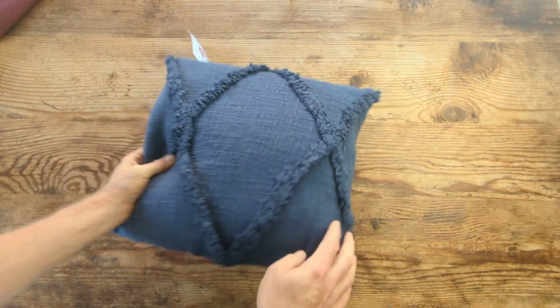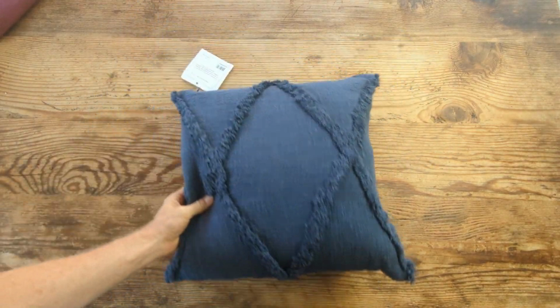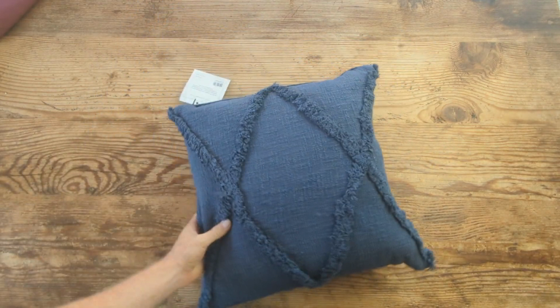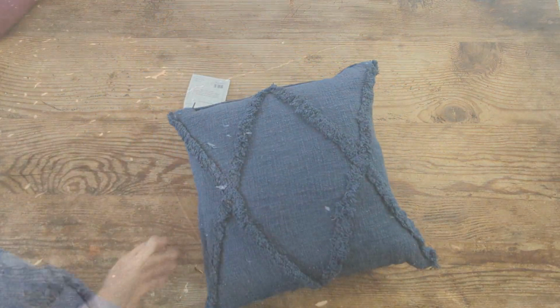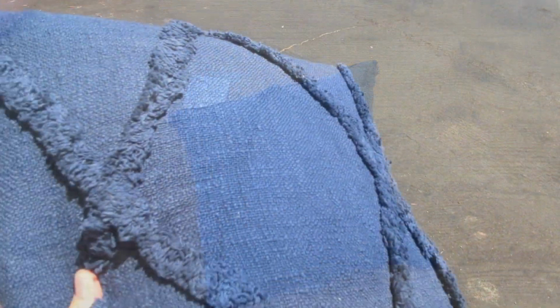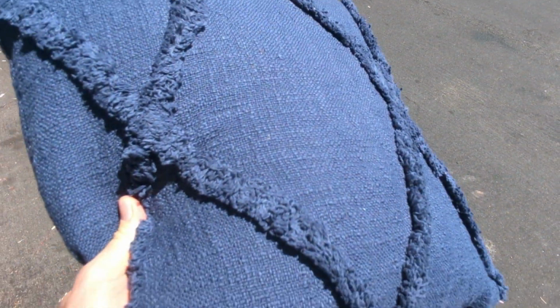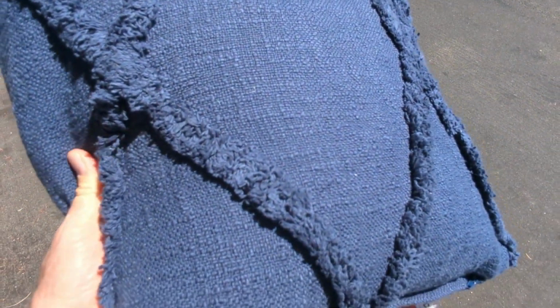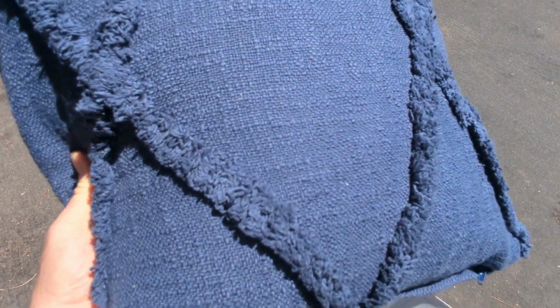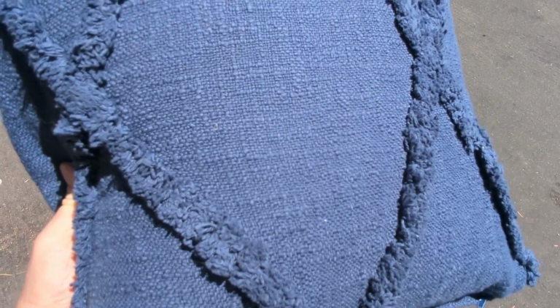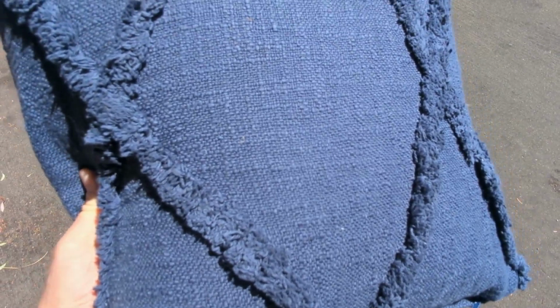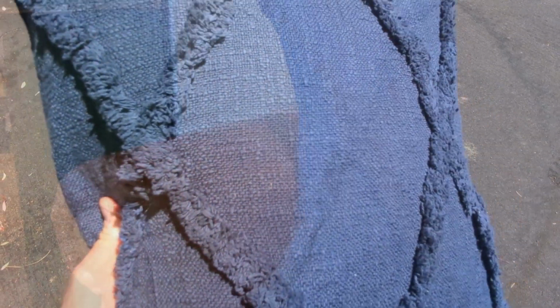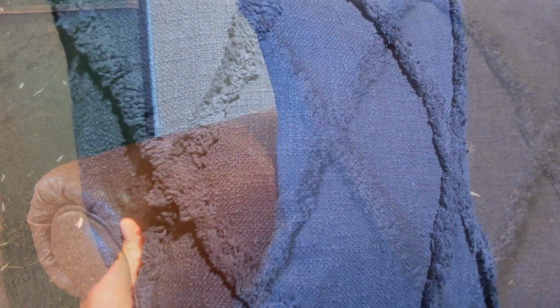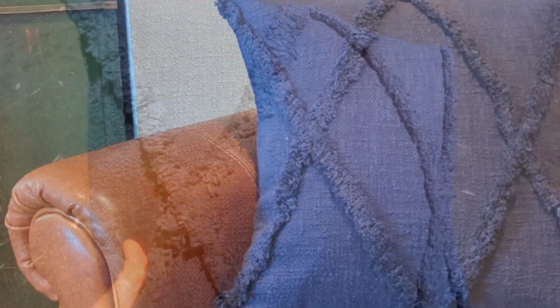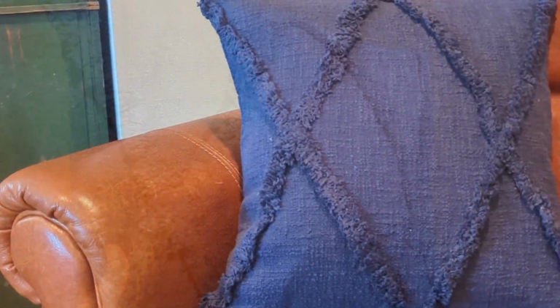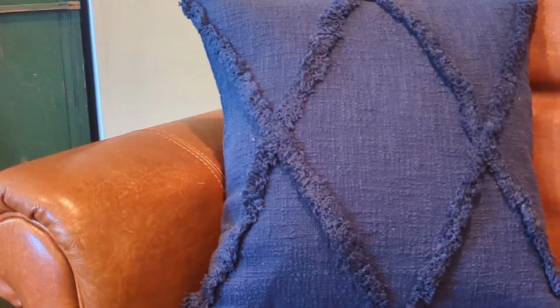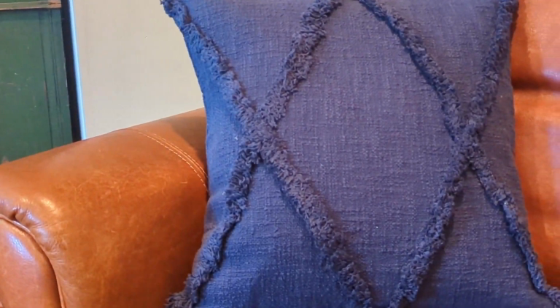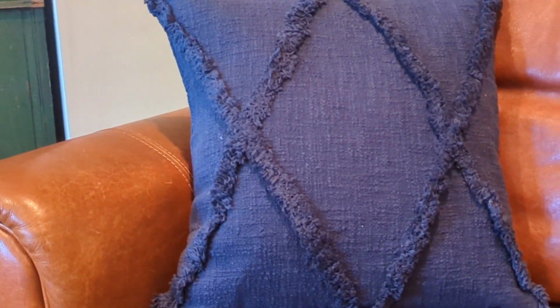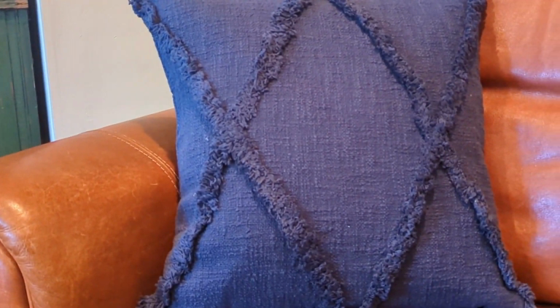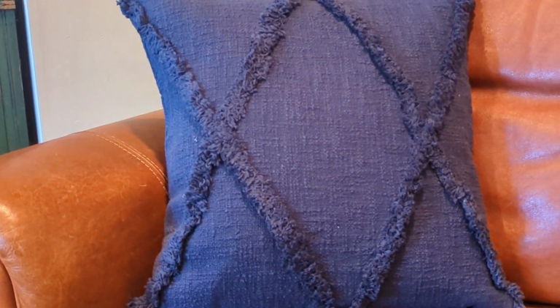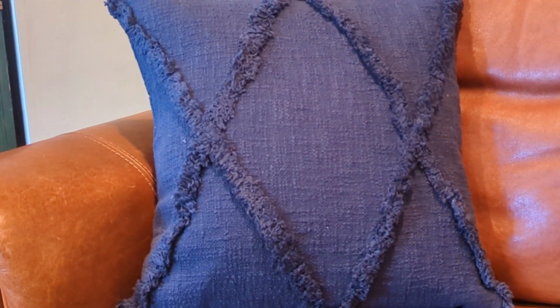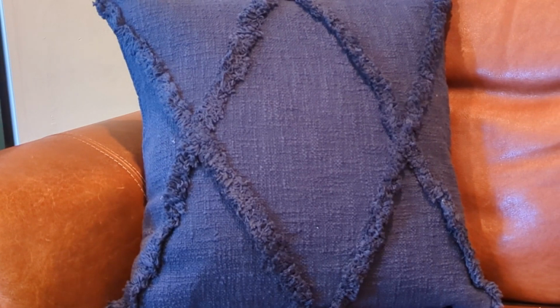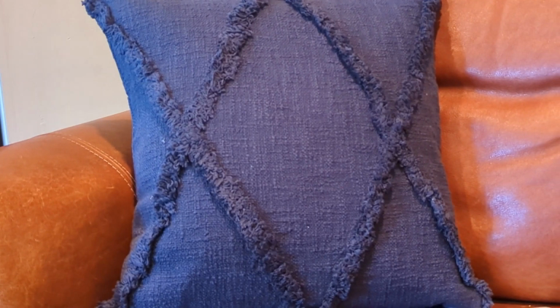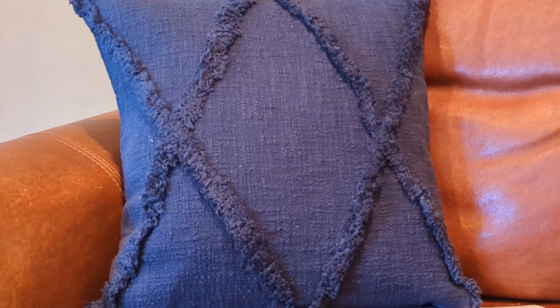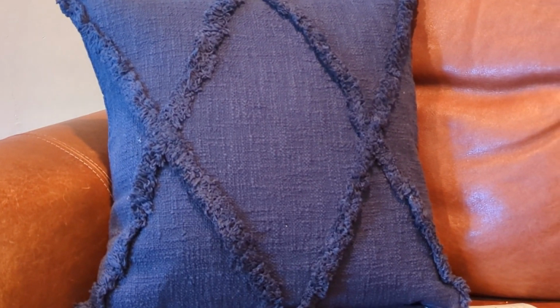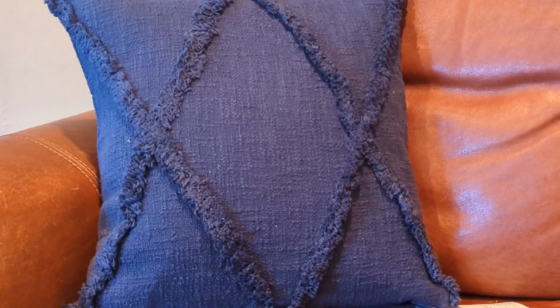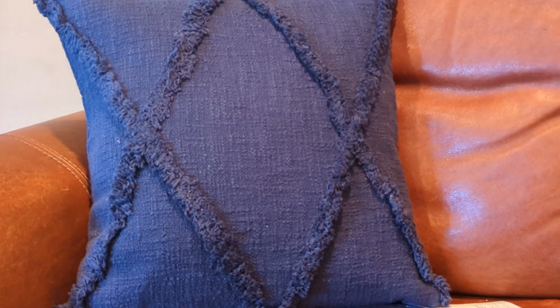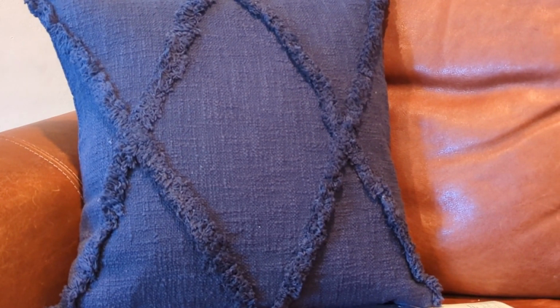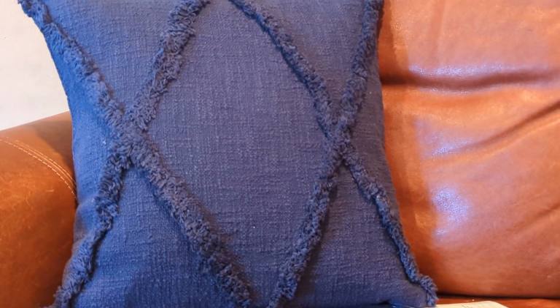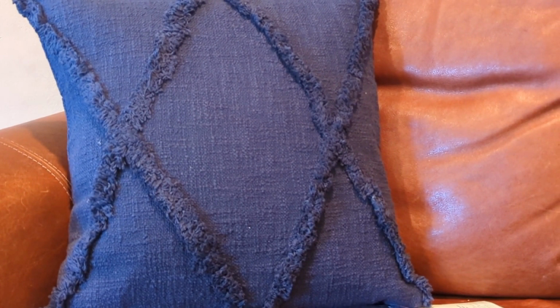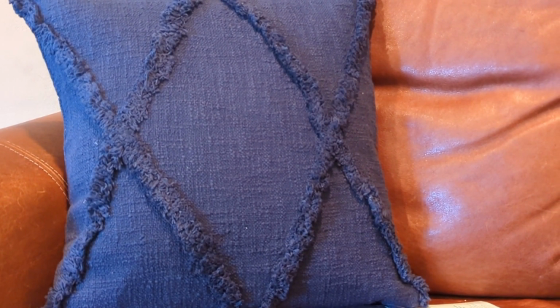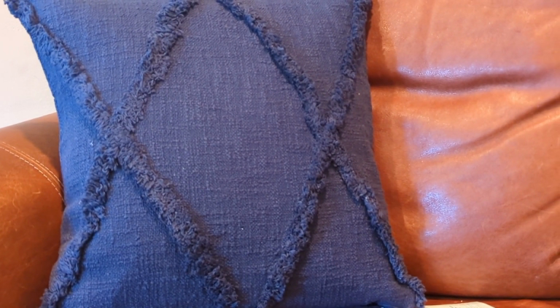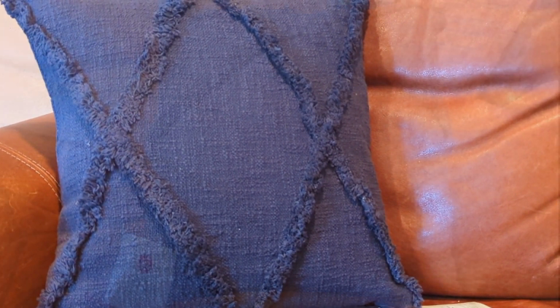I always like to take things outside so you can actually see the blue color. This is in really bright light — holds up really beautiful. Looks great on the chair where I wanted this. I'd highly recommend this LR Home Royal Blue Throw Pillow.